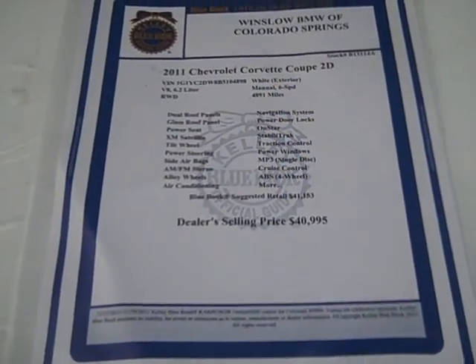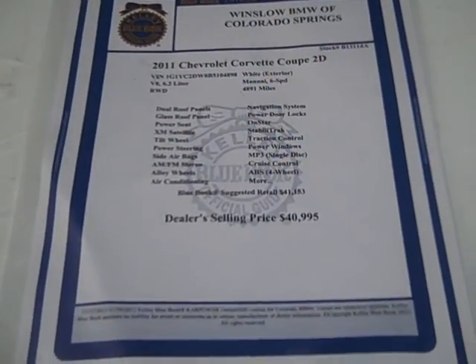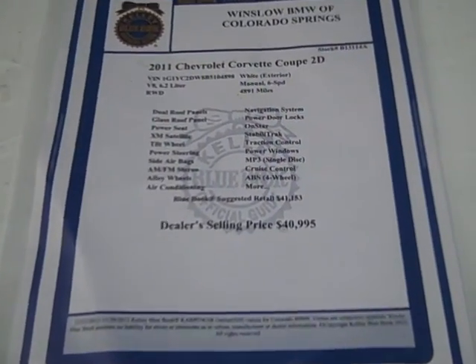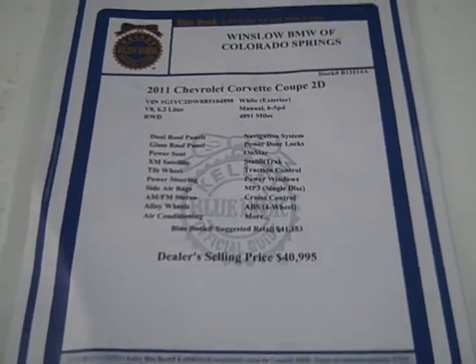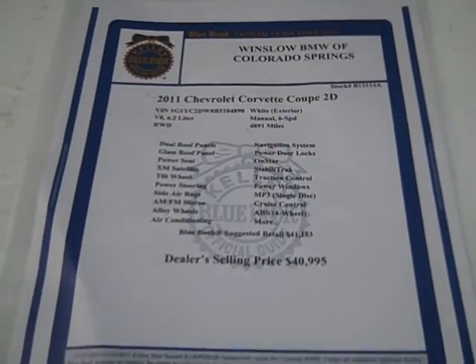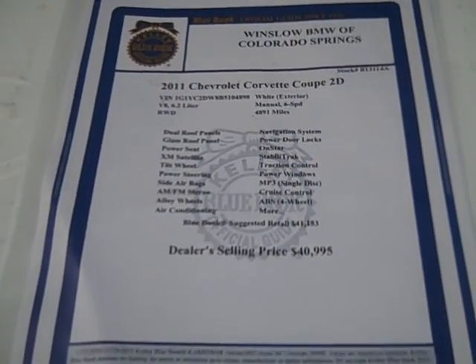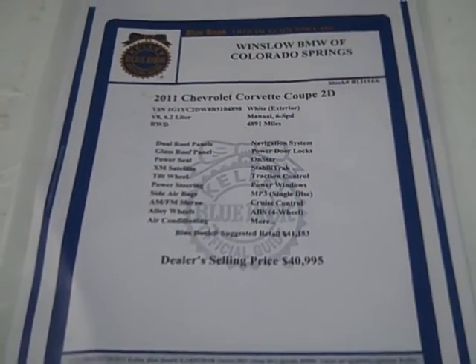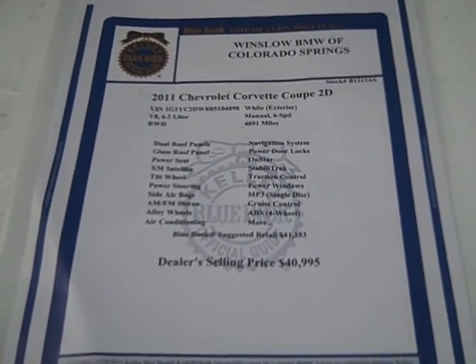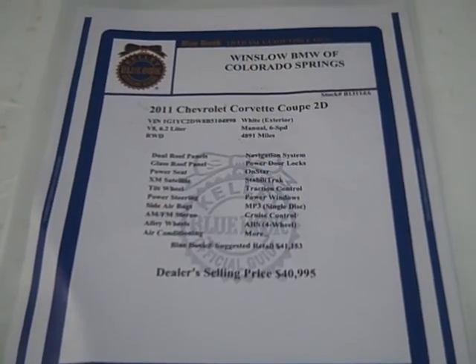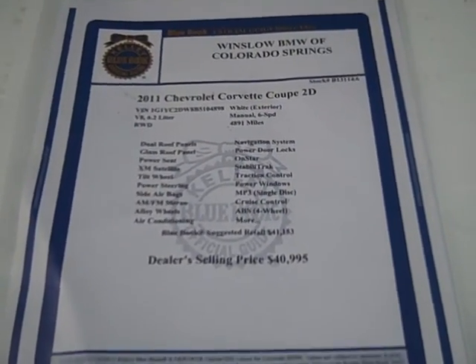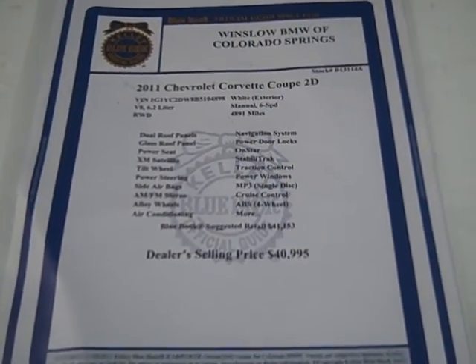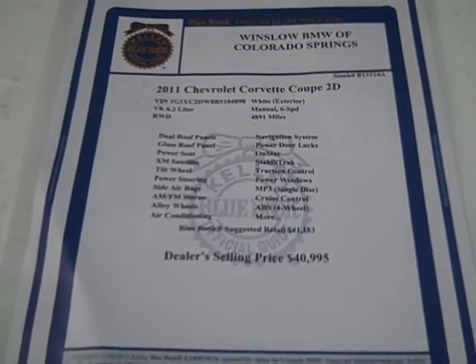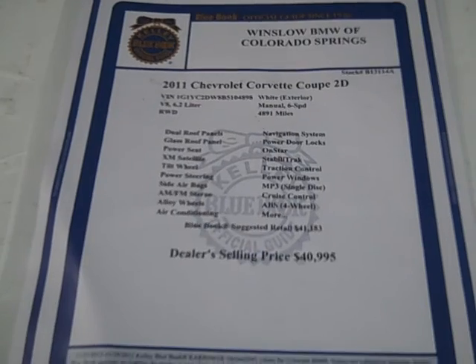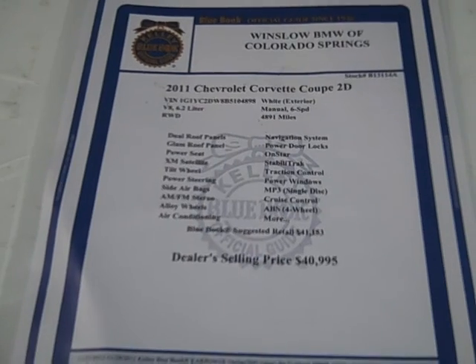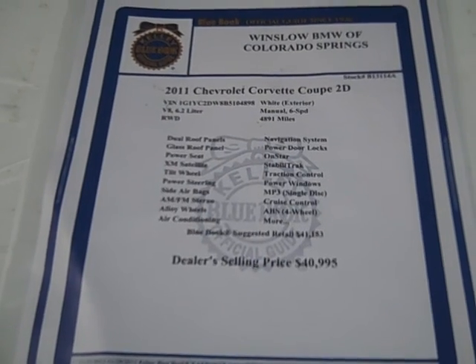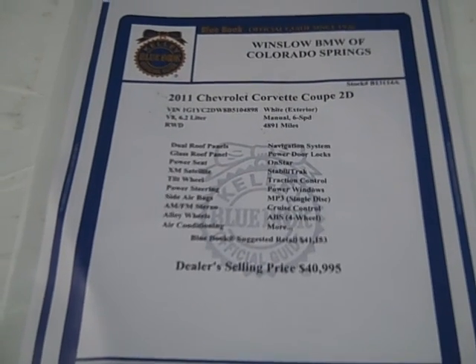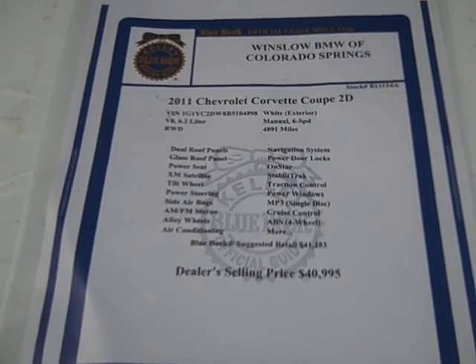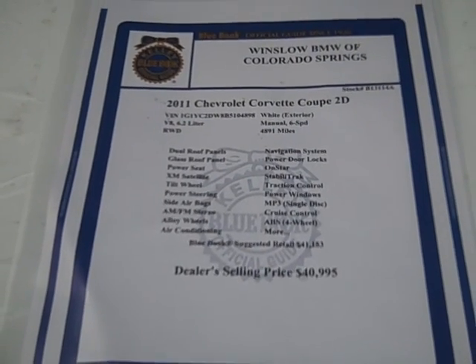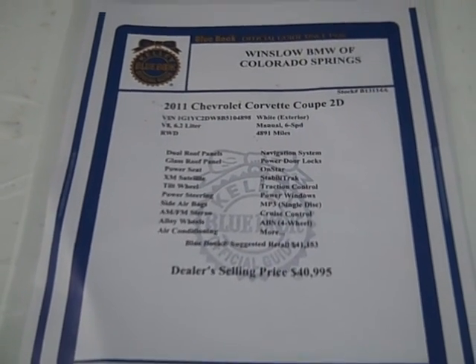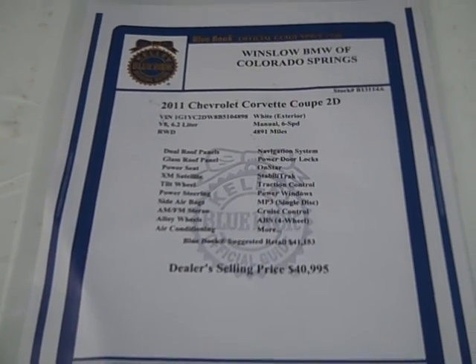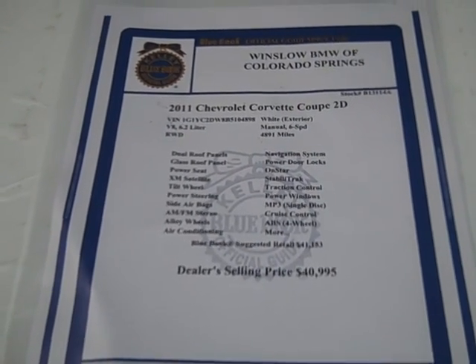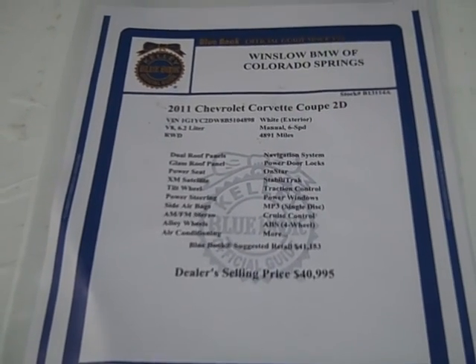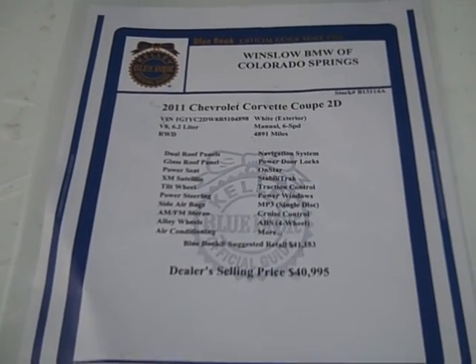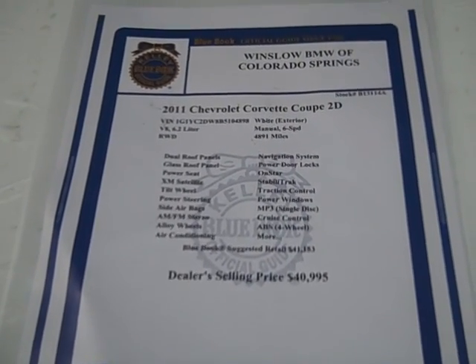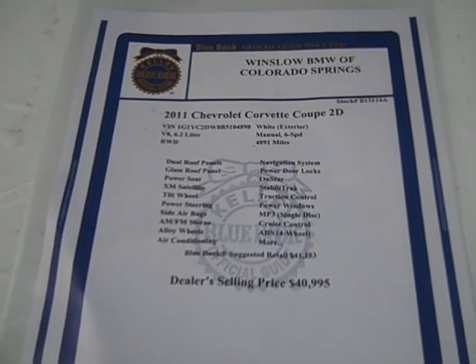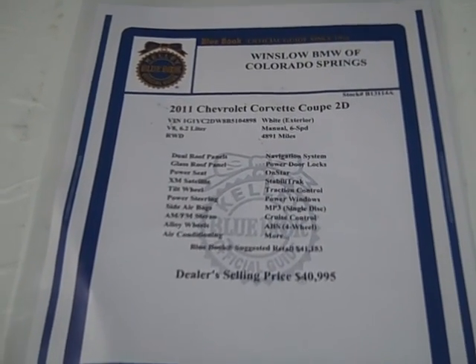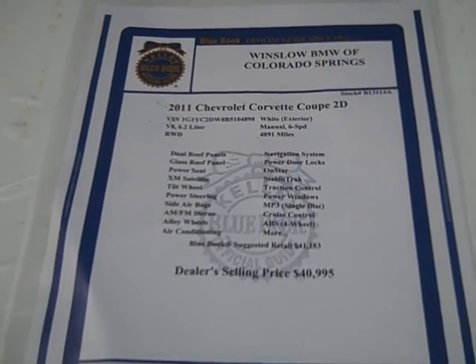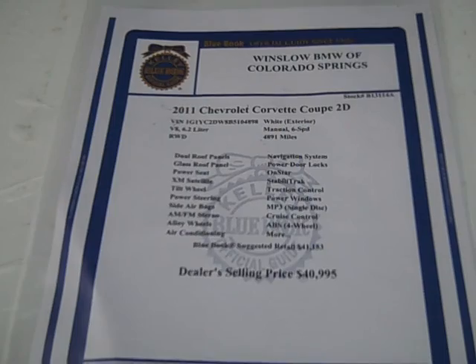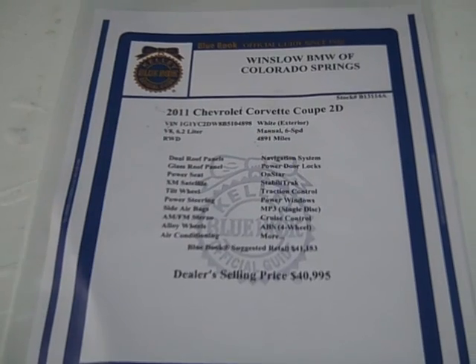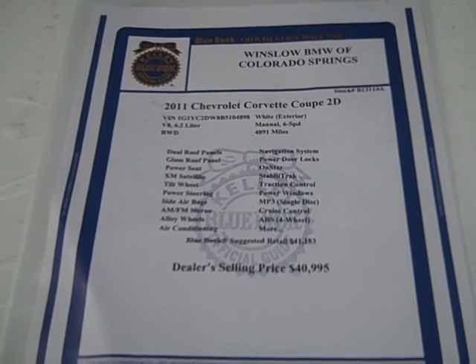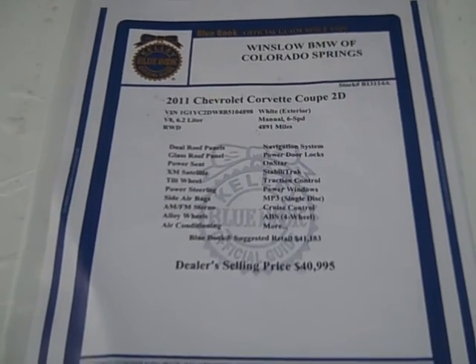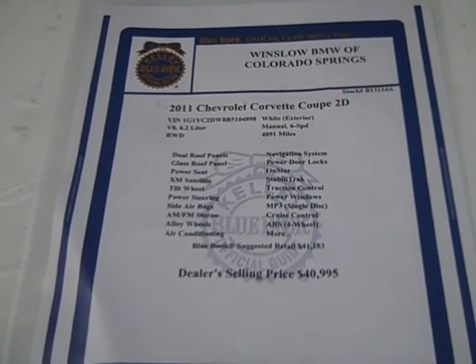We started out with this car at $40,995. It's a 6.2-liter V8 with a manual 6-speed. It had 4,891 miles on it when it came in.